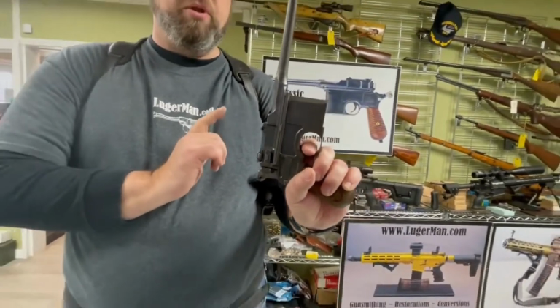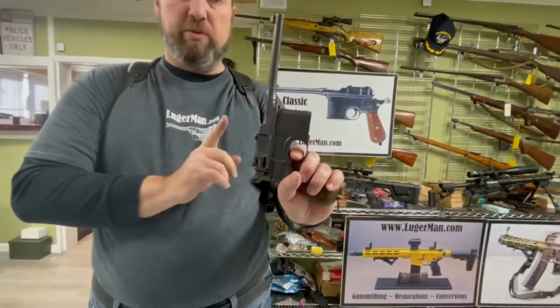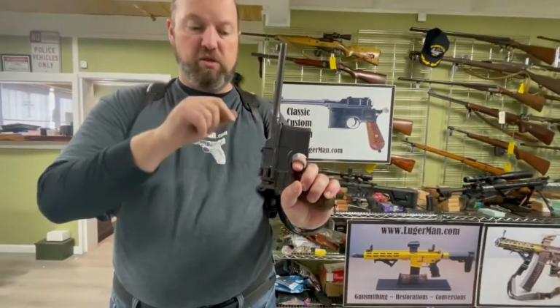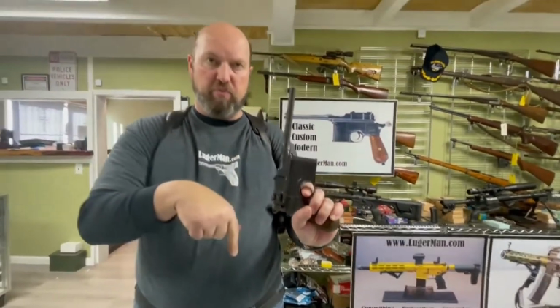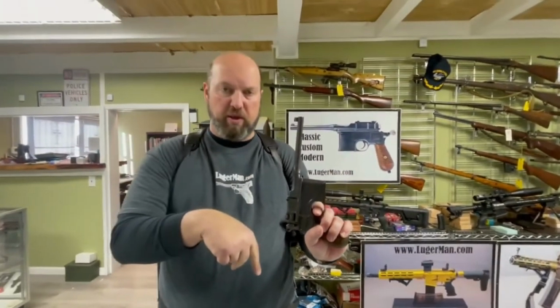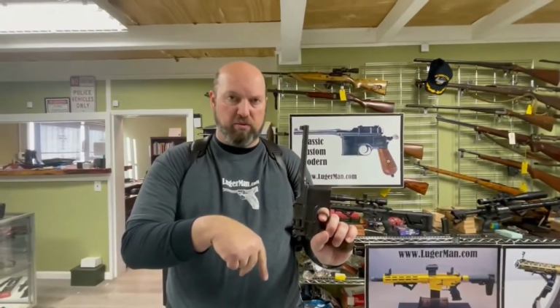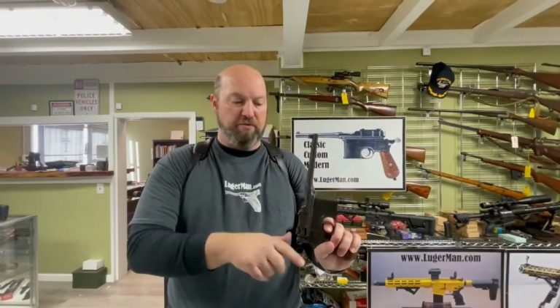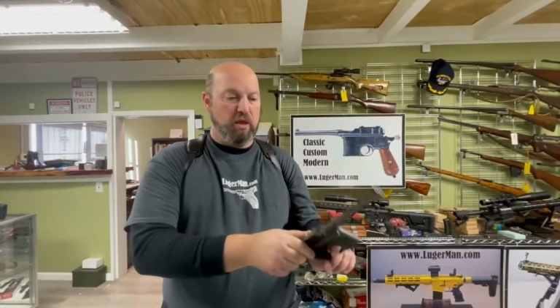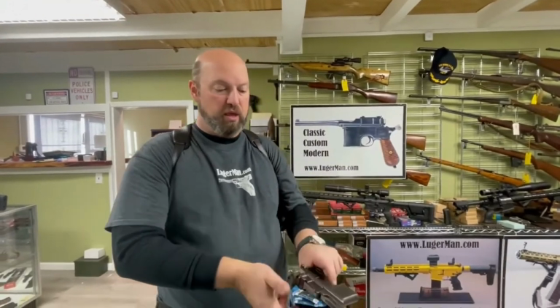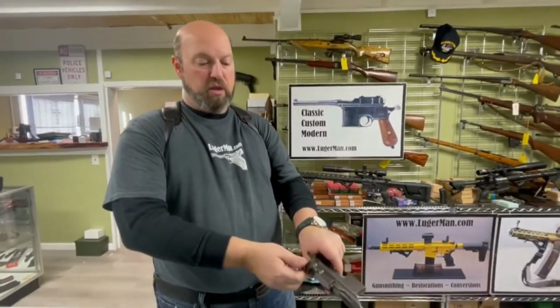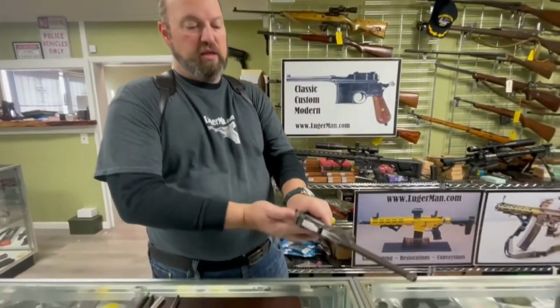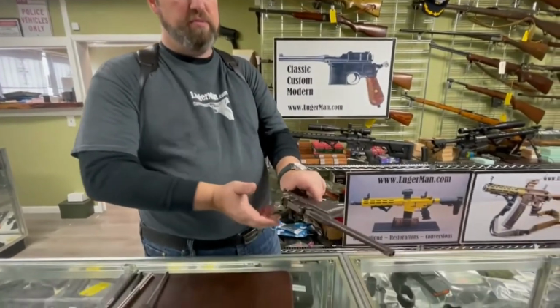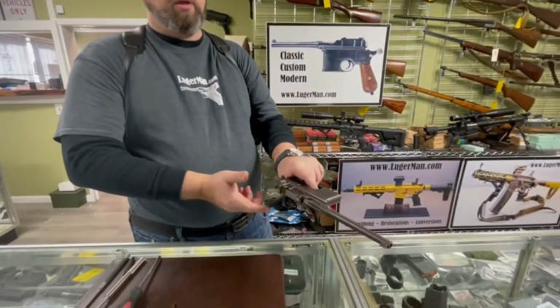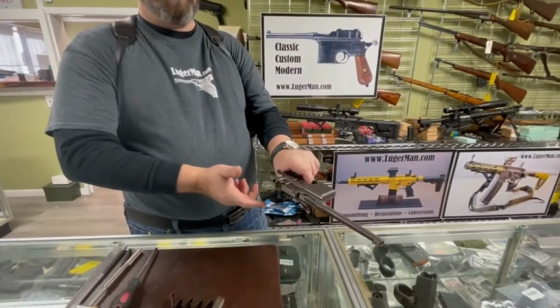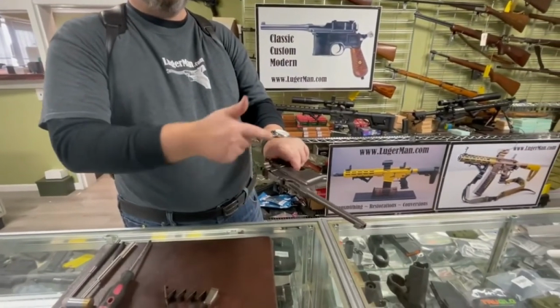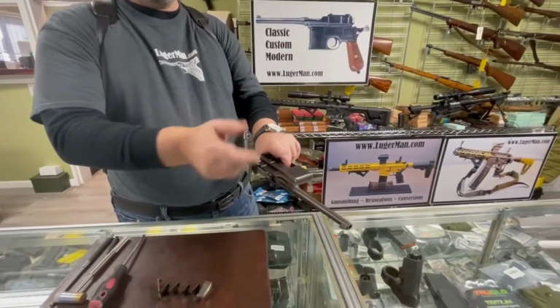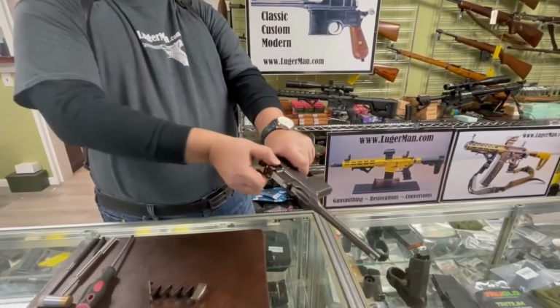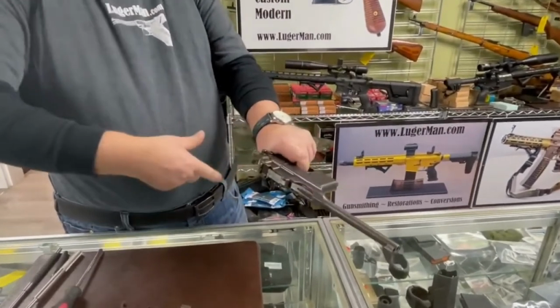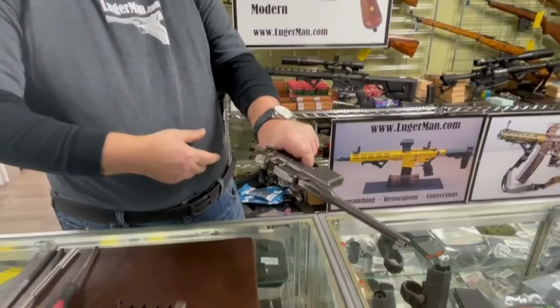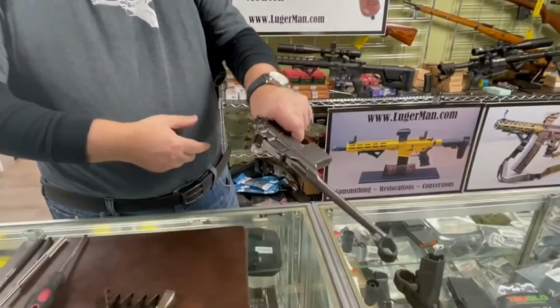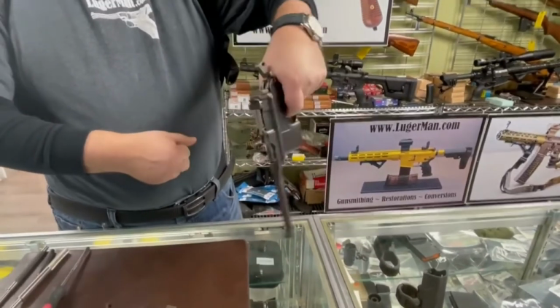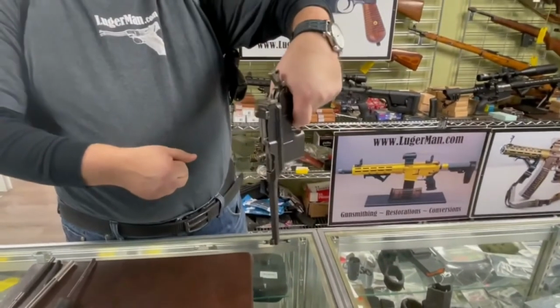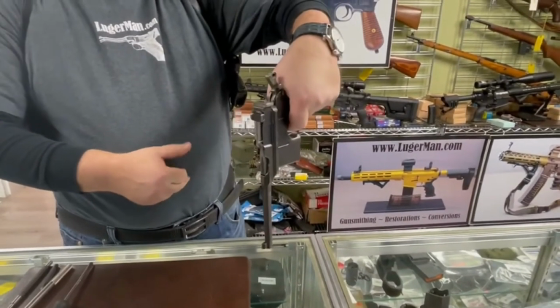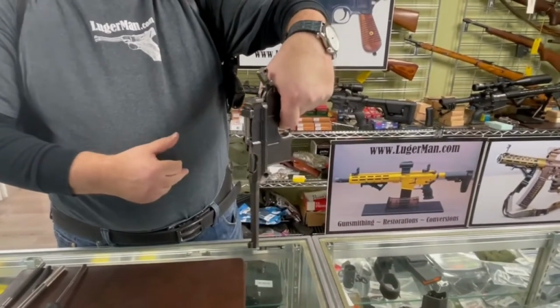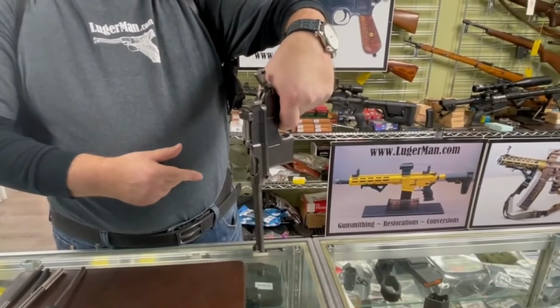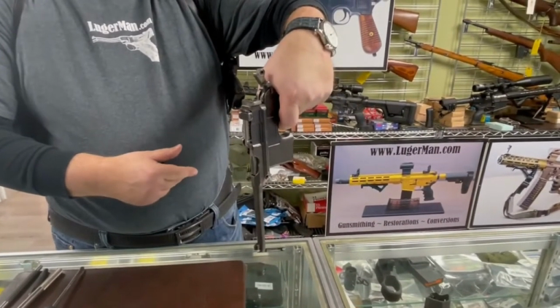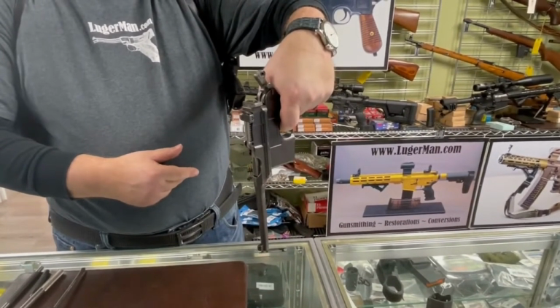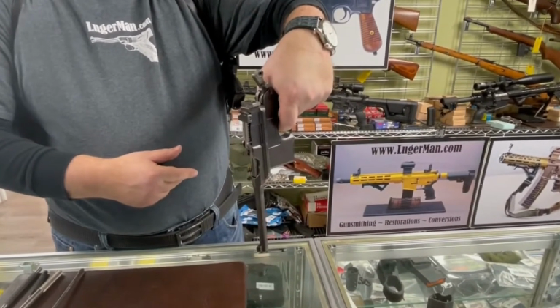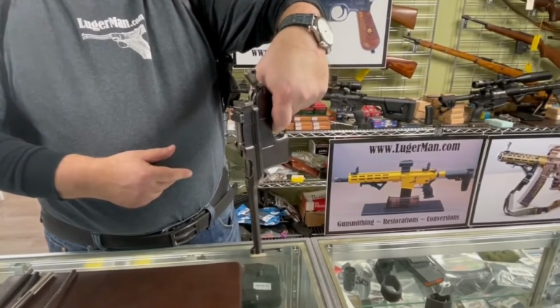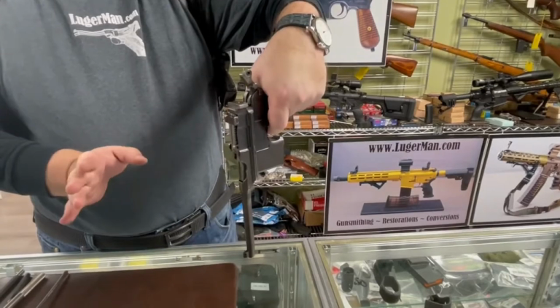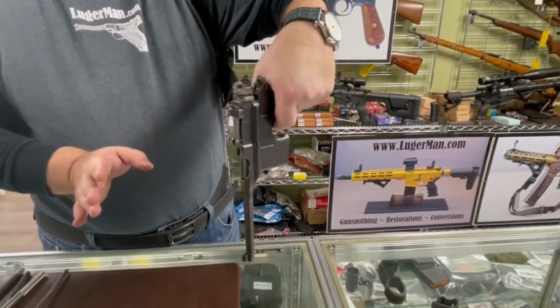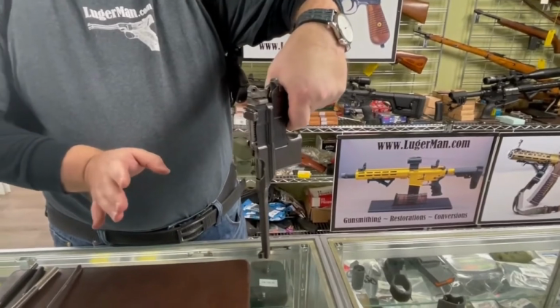You want to do the same exact thing with the gun pointing back and down. Again, cock the hammer, fire, hold the trigger, cycle the bolt, point the gun down, slow release of the trigger — click. All good, fire the gun.